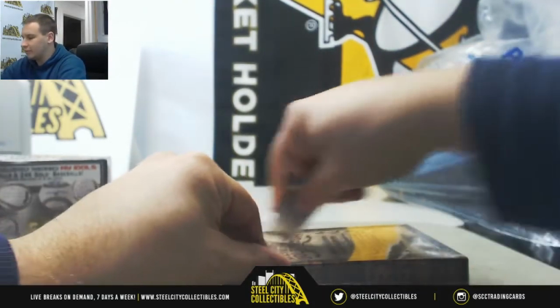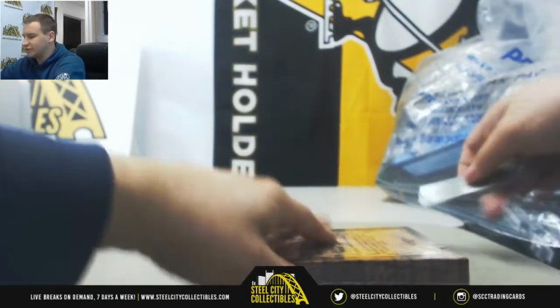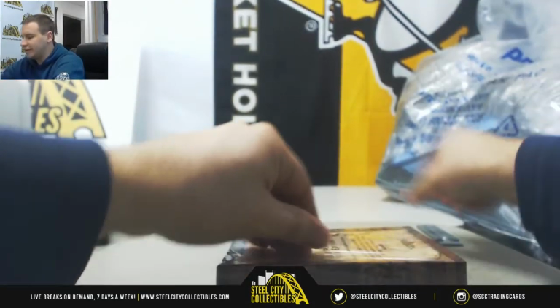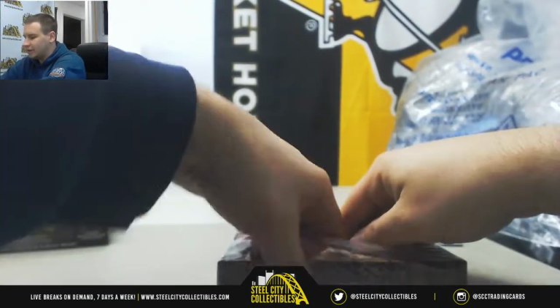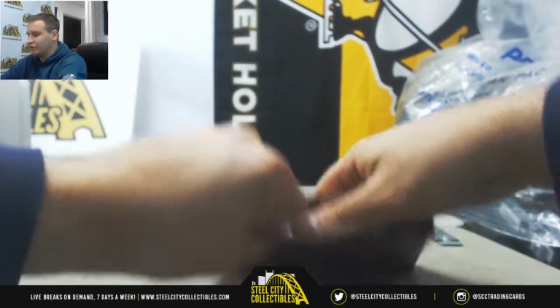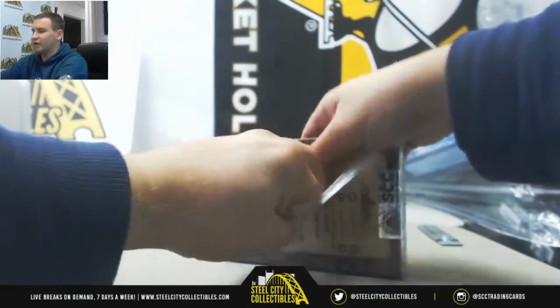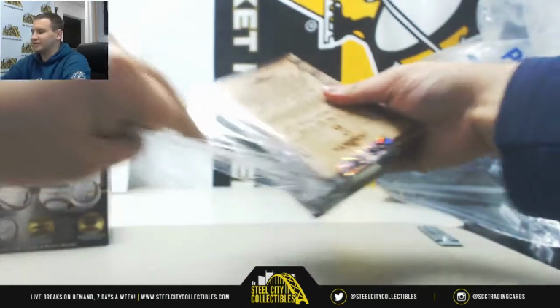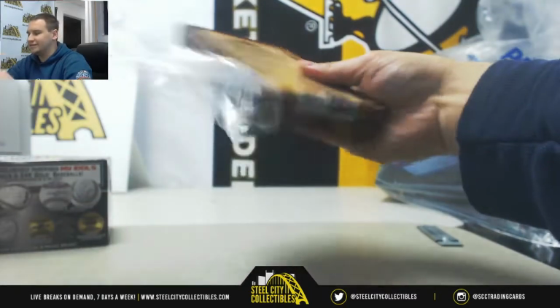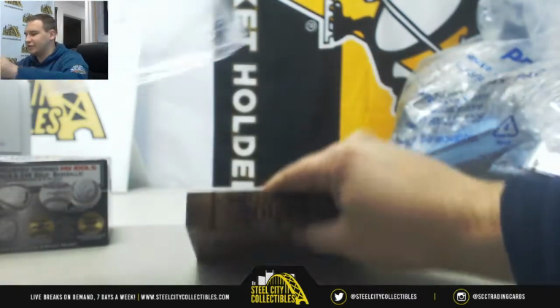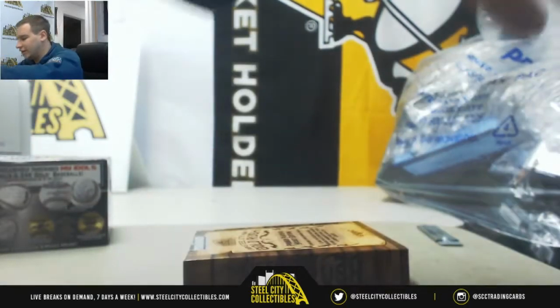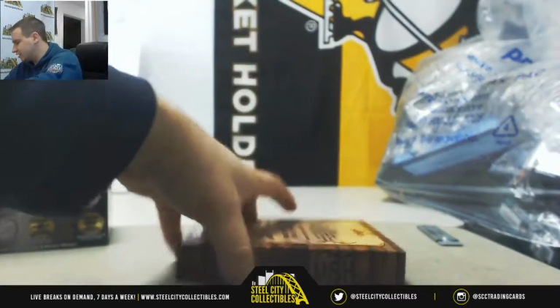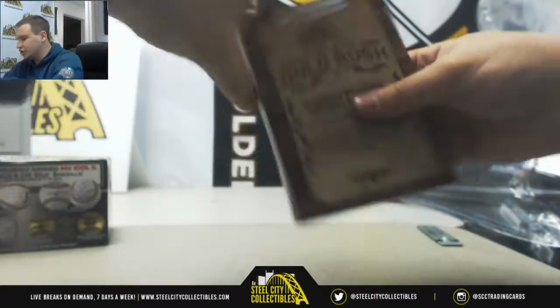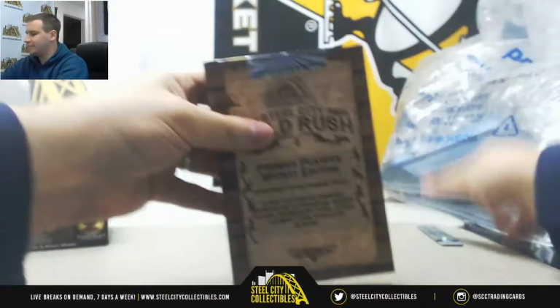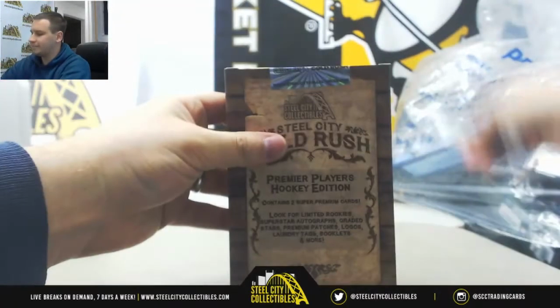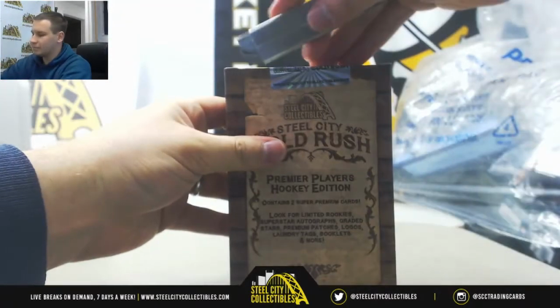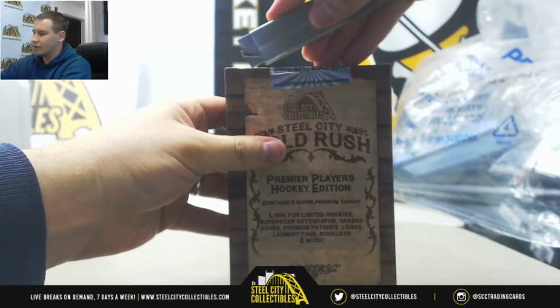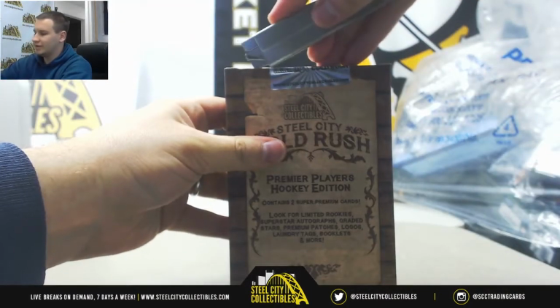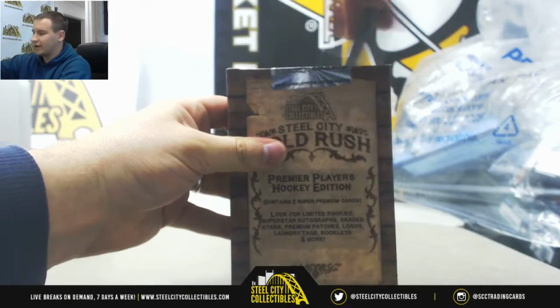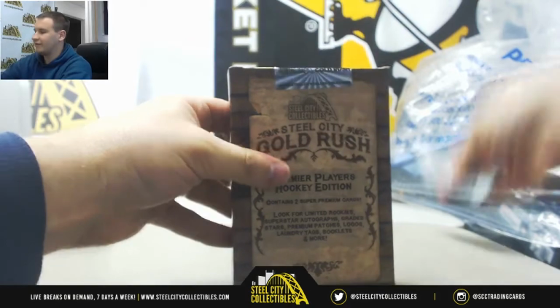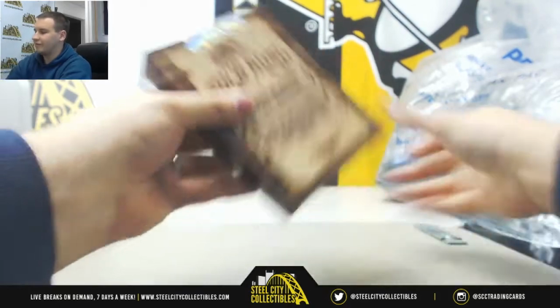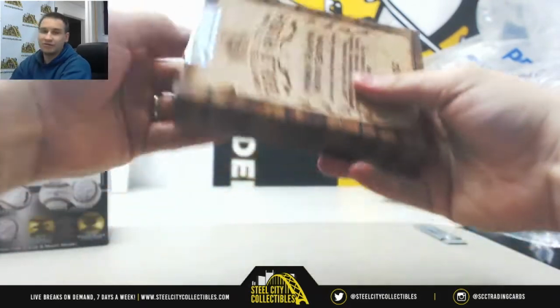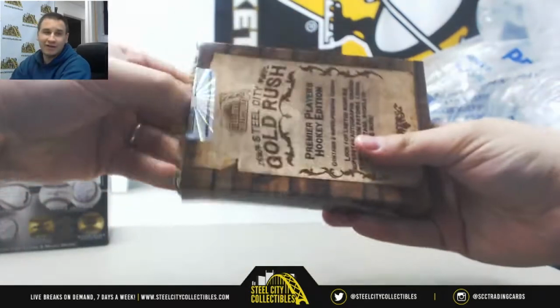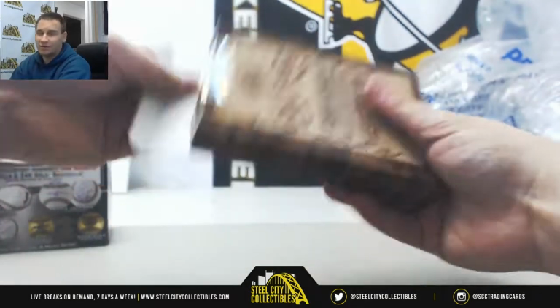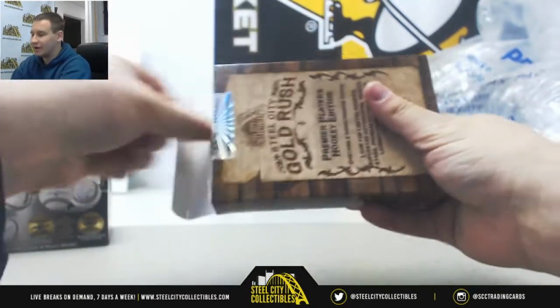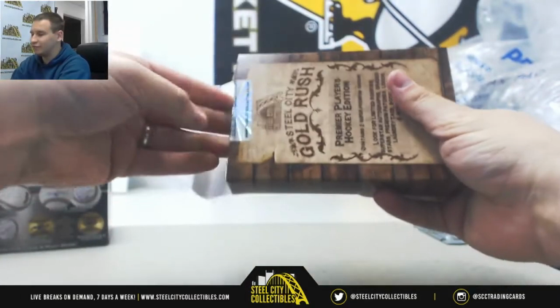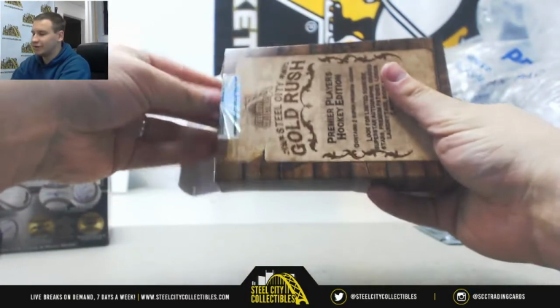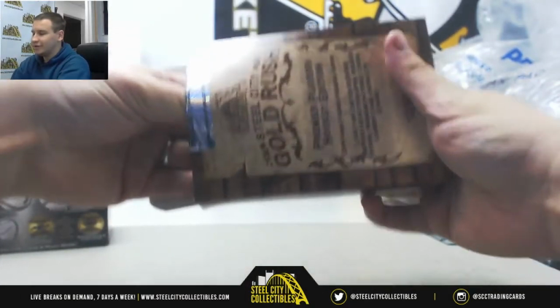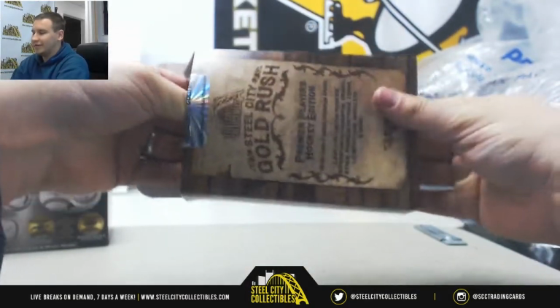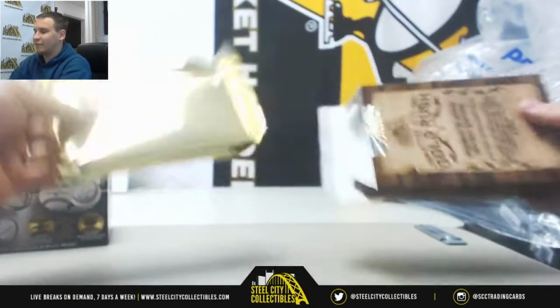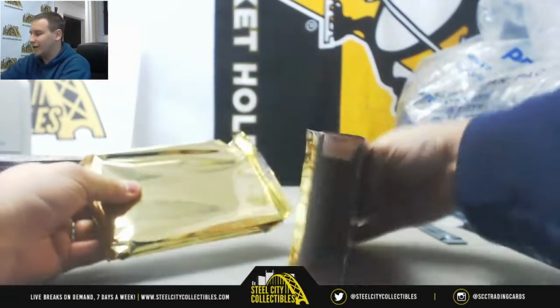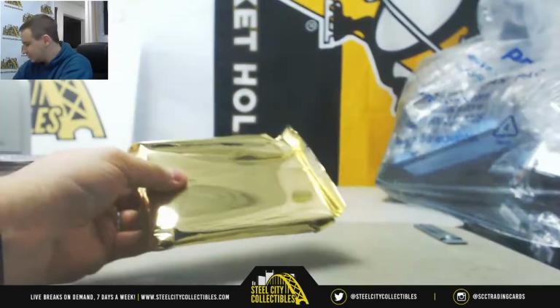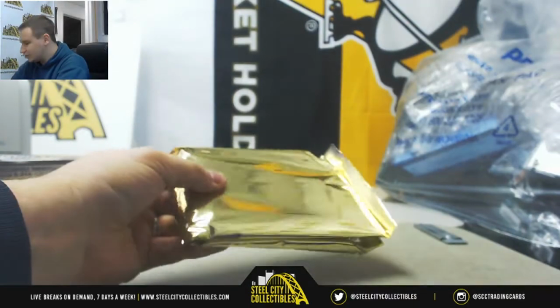And we'll finish with the hockey. We do have a group break up for this, guys, if you are interested in joining — Random Team, $39.95. I know some hockey fans wanted a hockey group break, so that one's up for you guys. Go ahead and join.